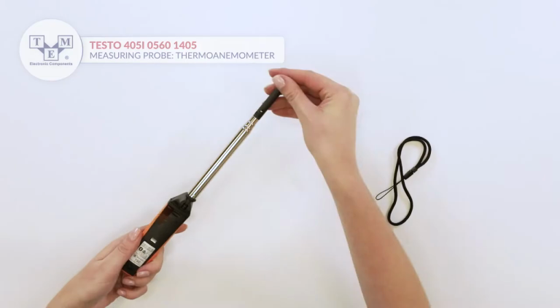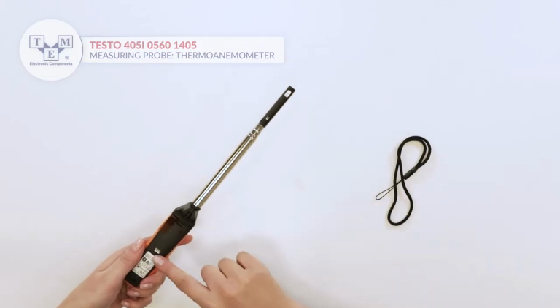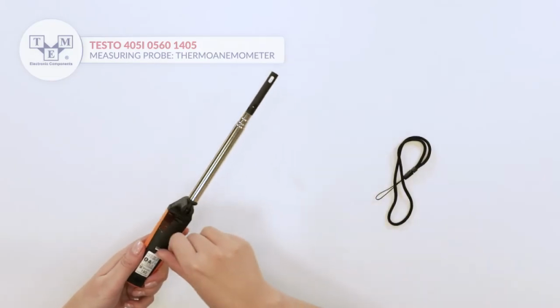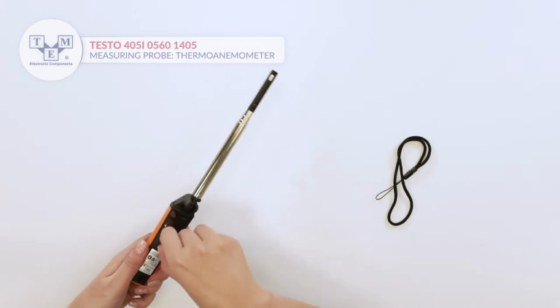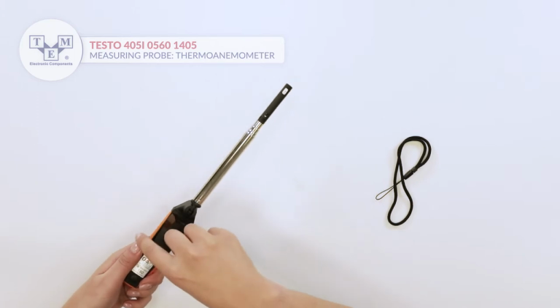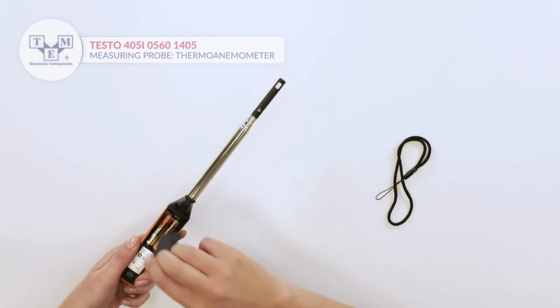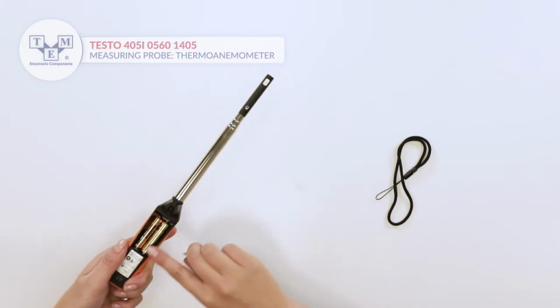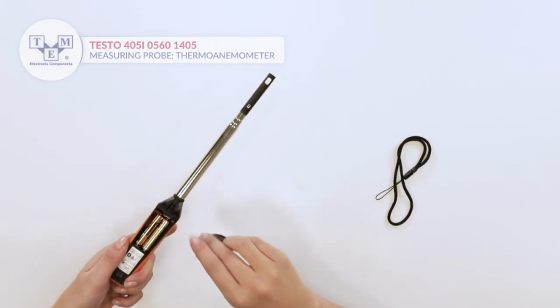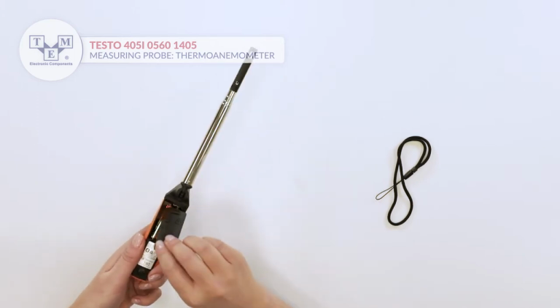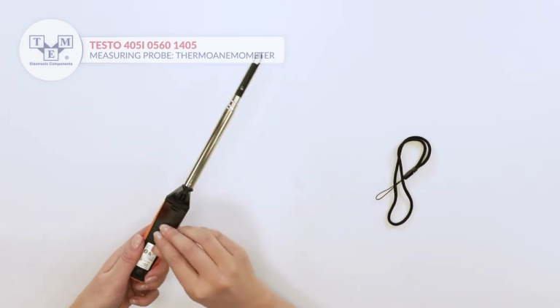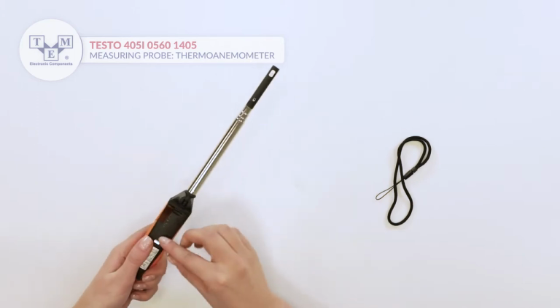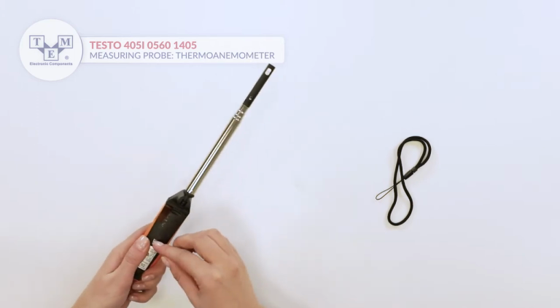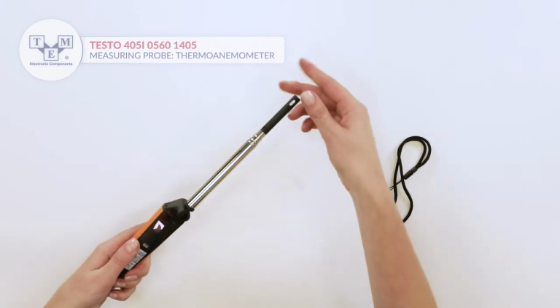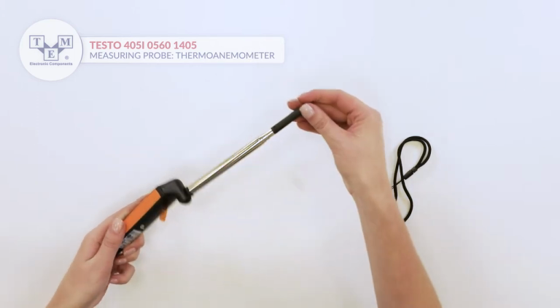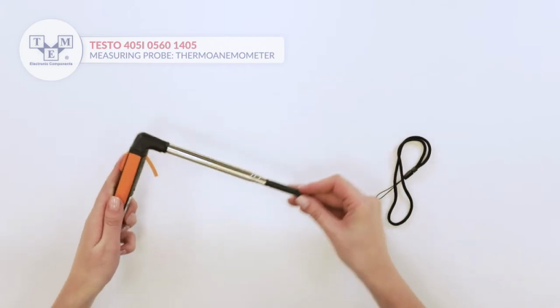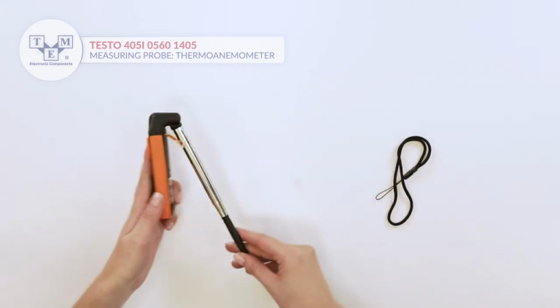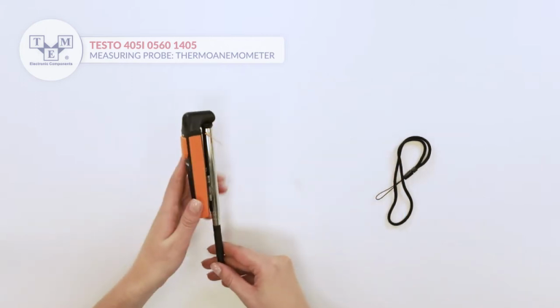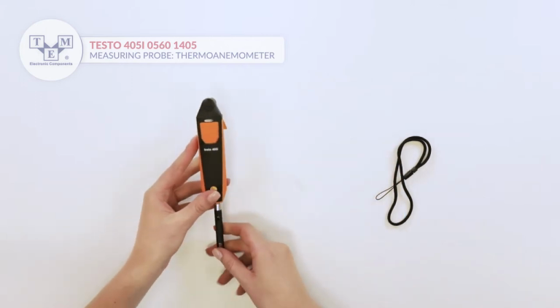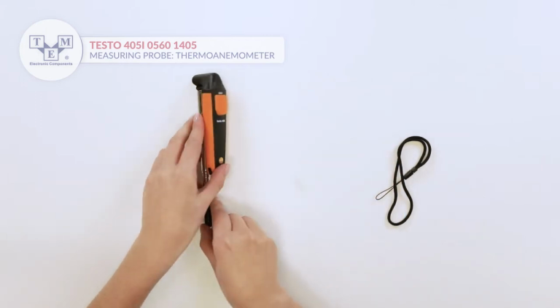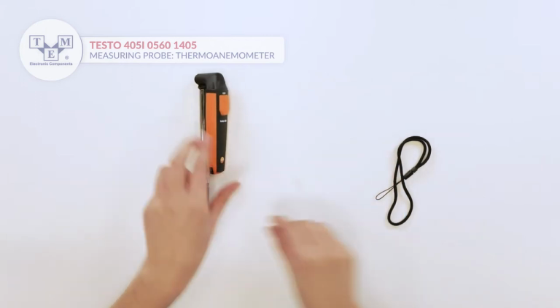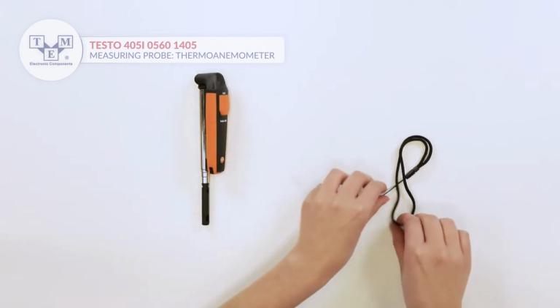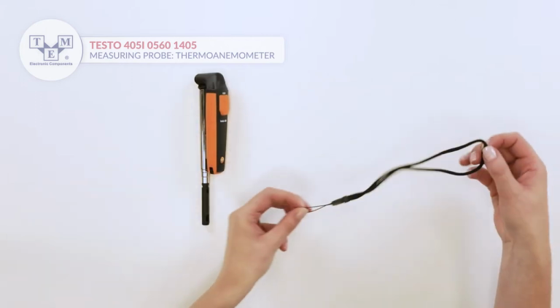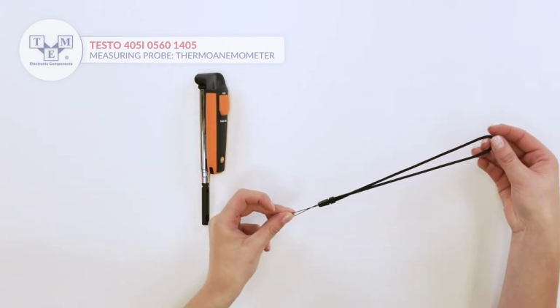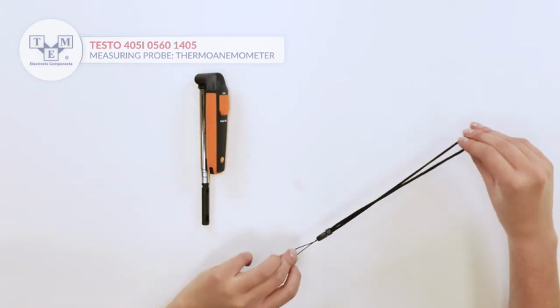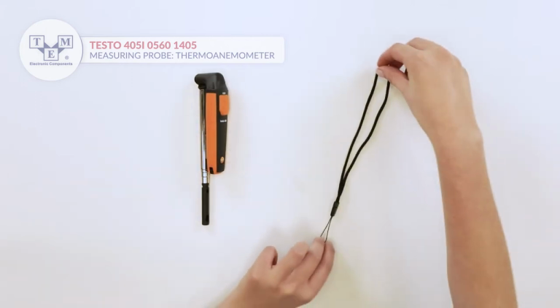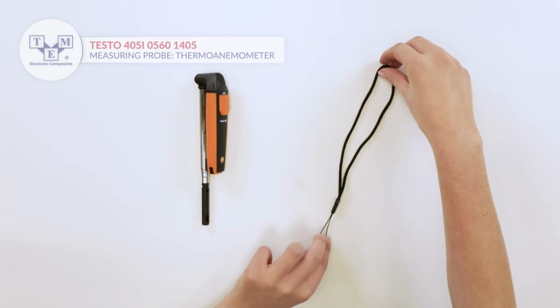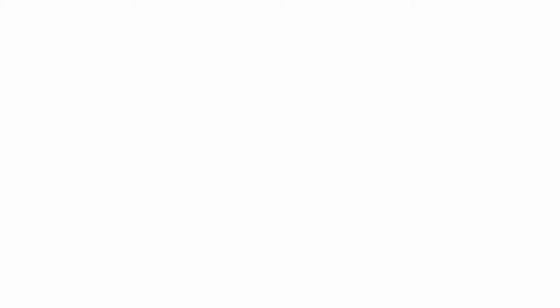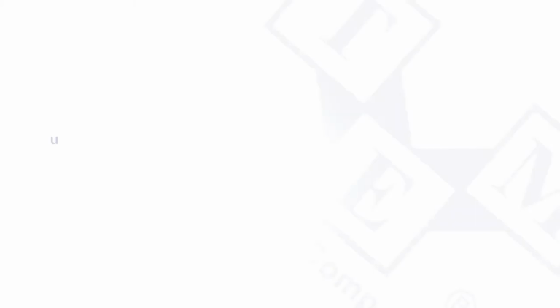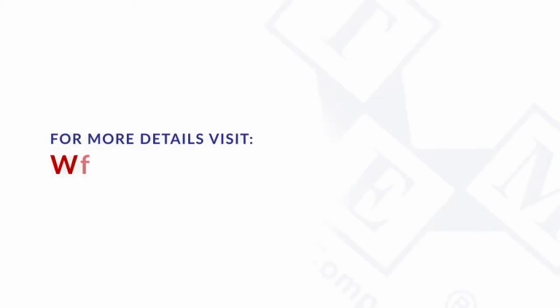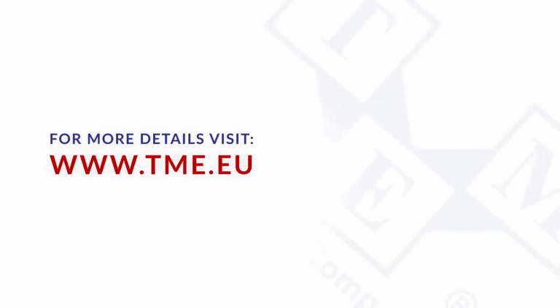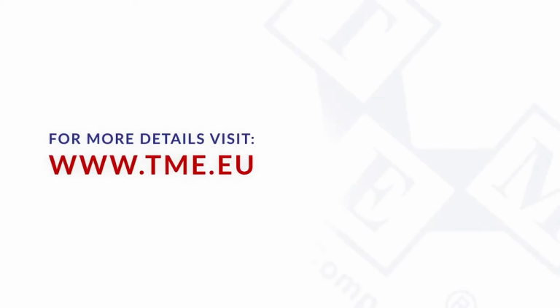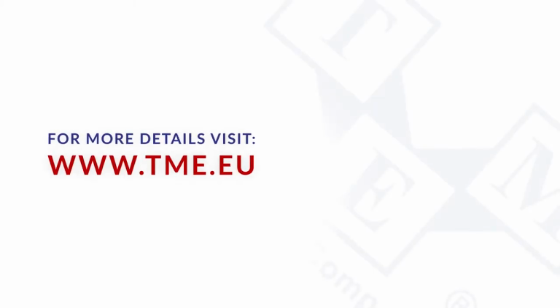It is powered by three included AAA batteries. Additionally, the set contains a lanyard.